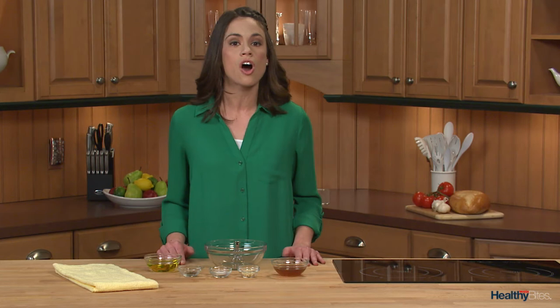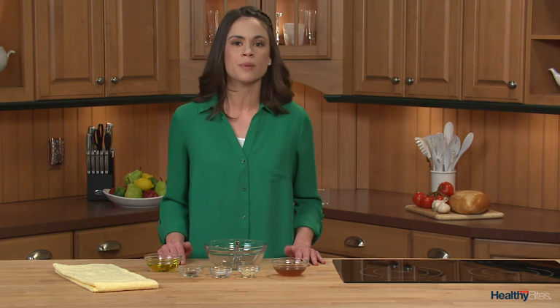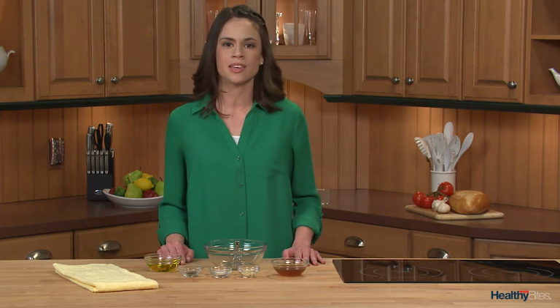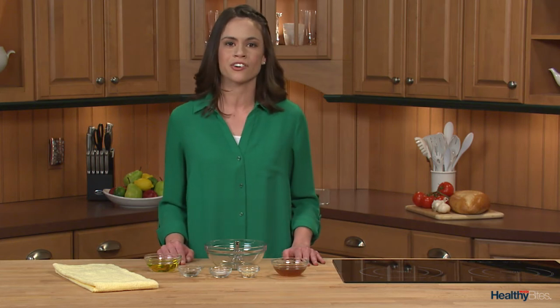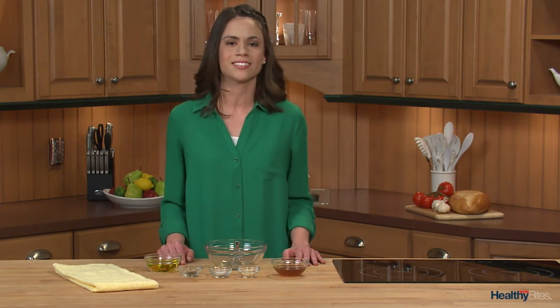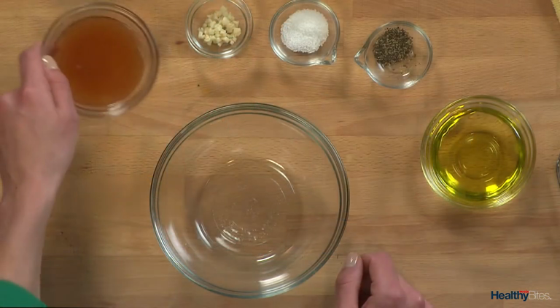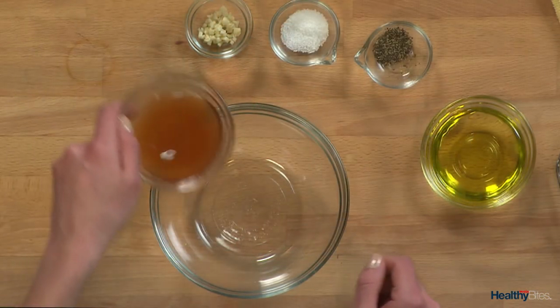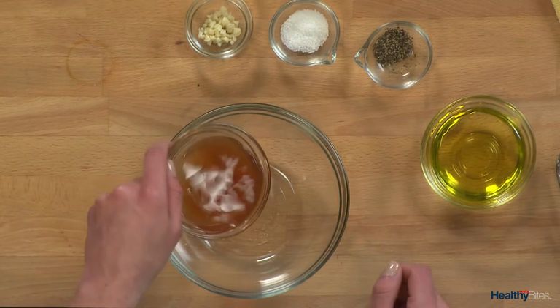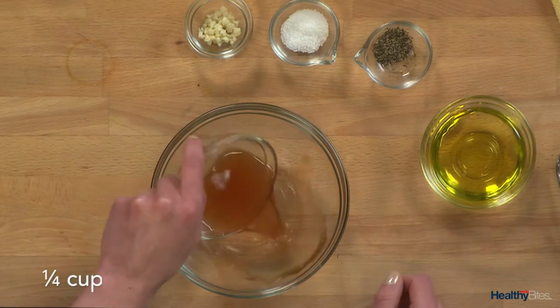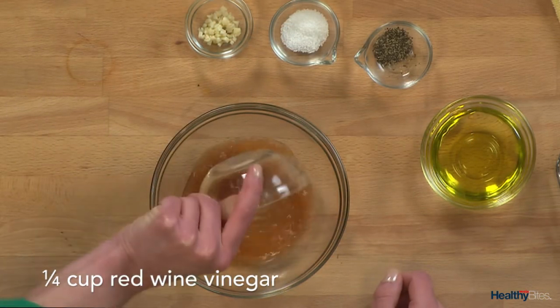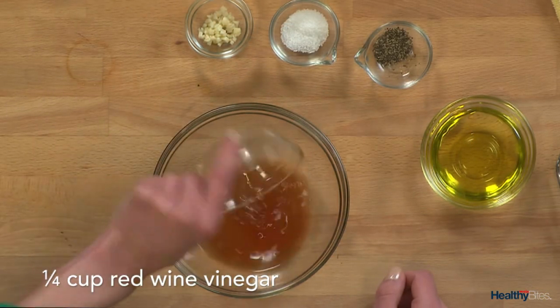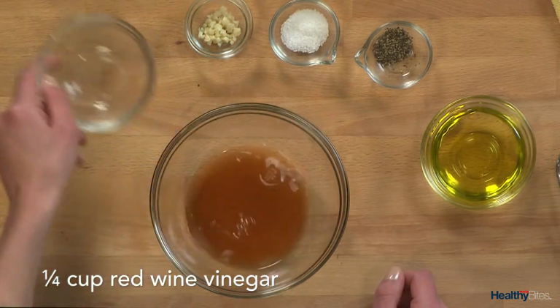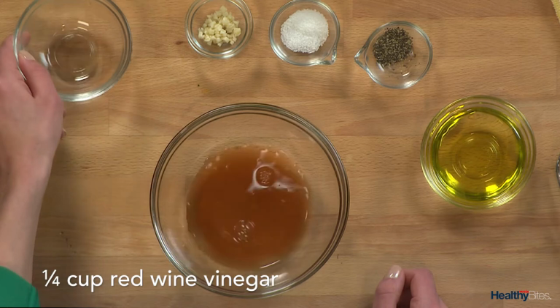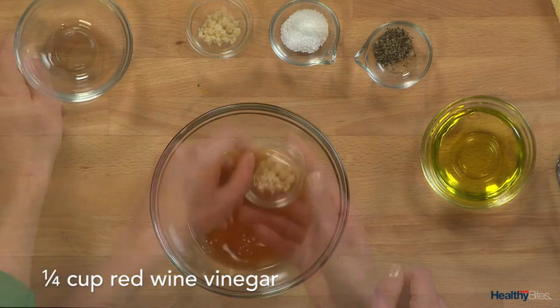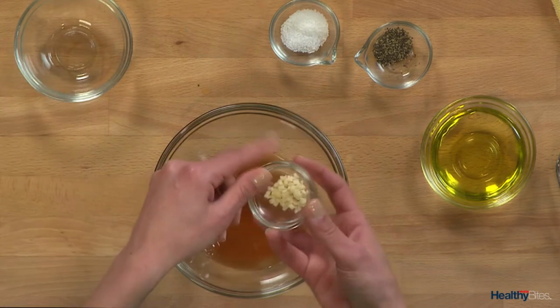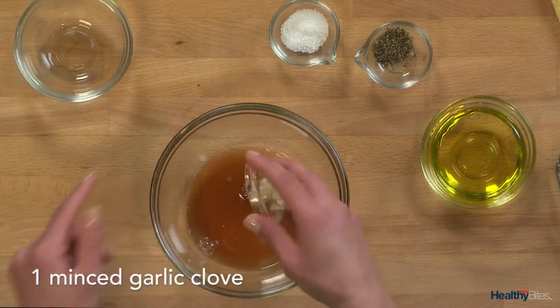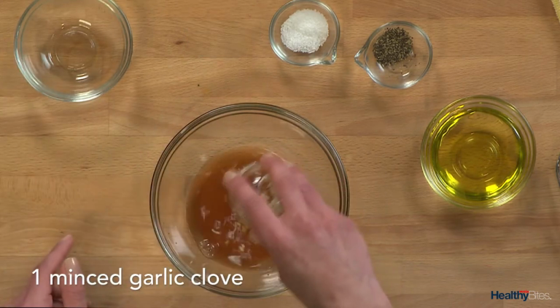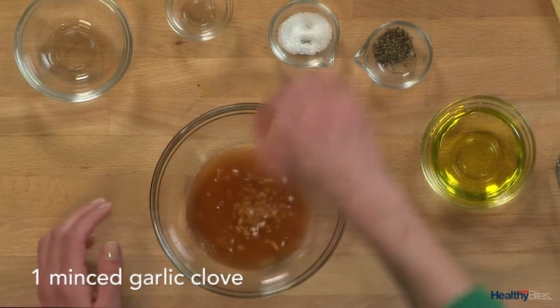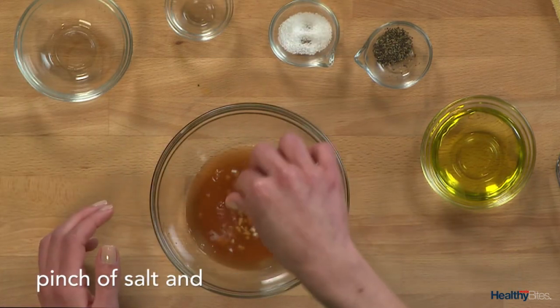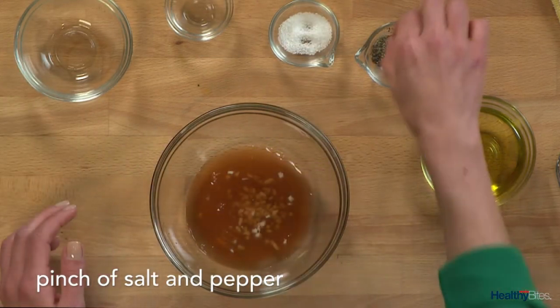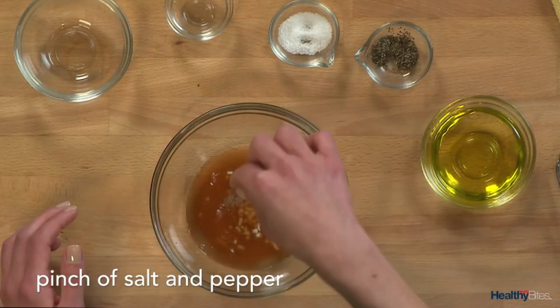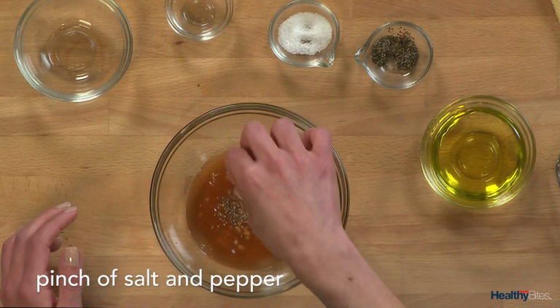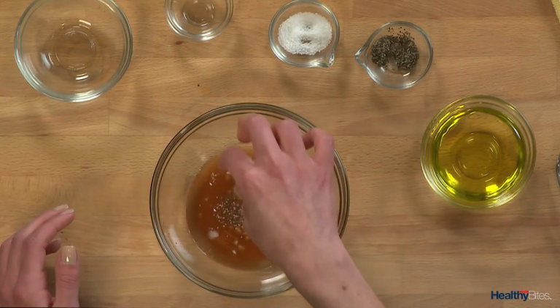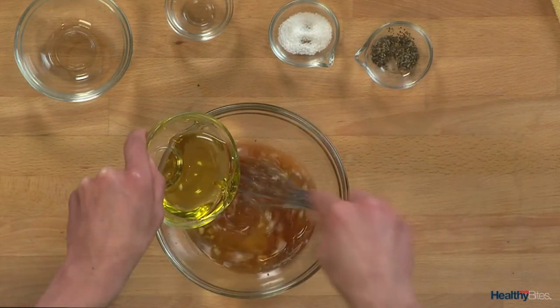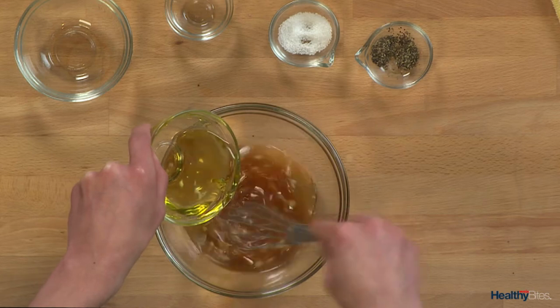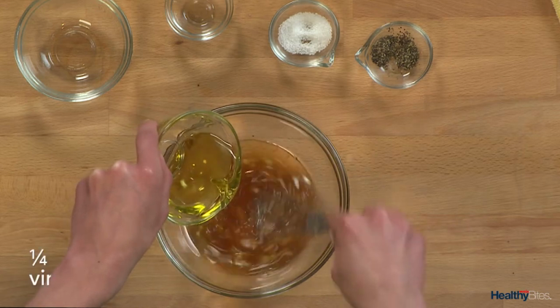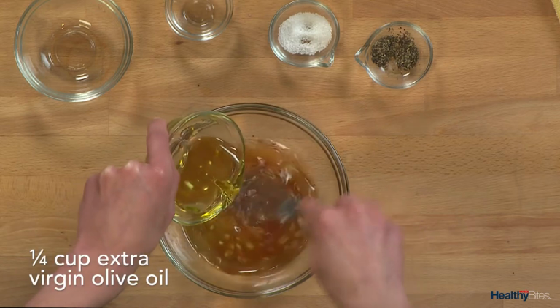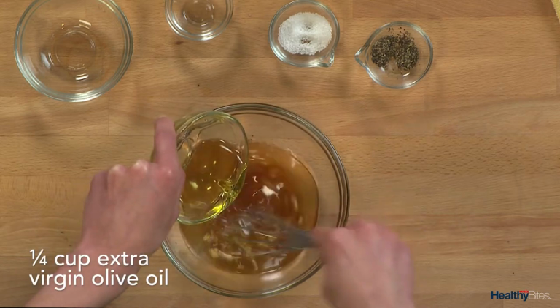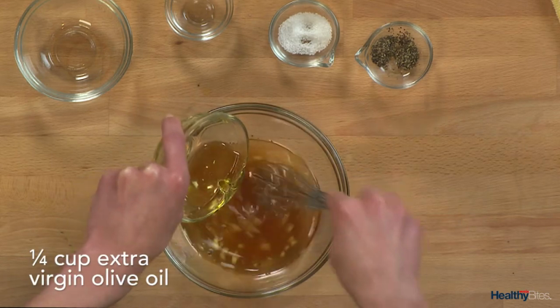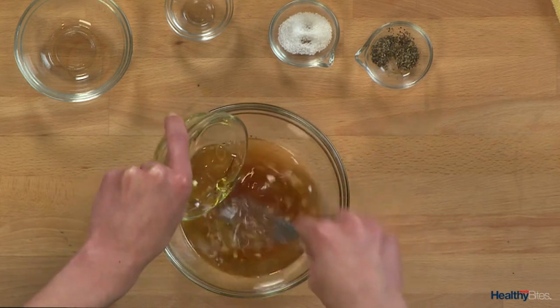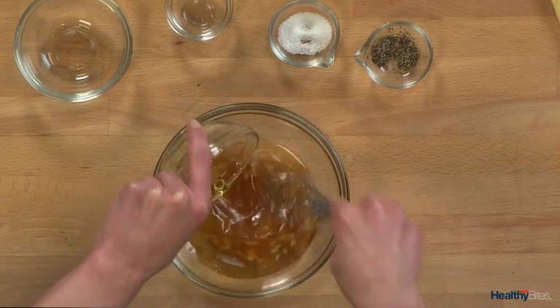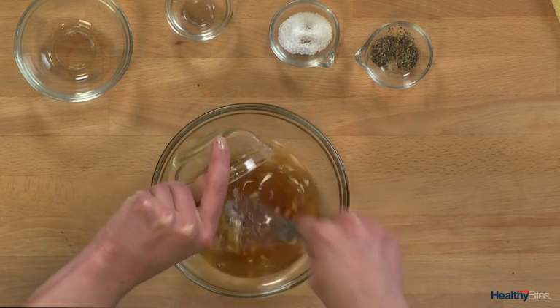I'll start by making the vinaigrette. In a small bowl, combine red wine vinegar, garlic, salt, and pepper. Then, gradually whisk in the extra virgin olive oil and set aside.